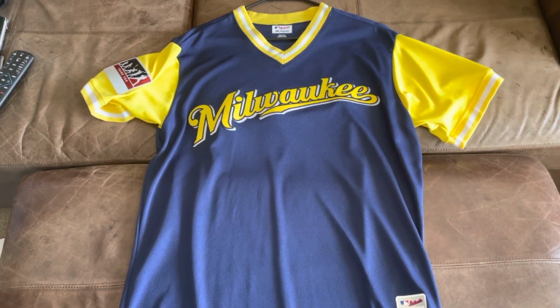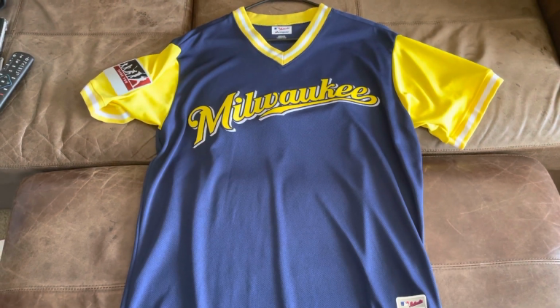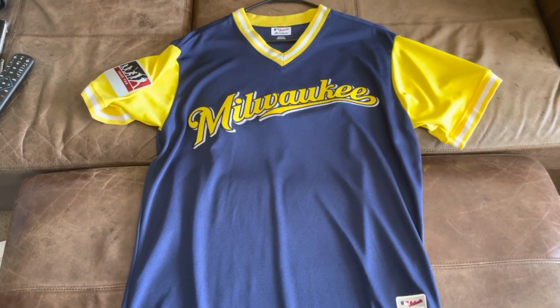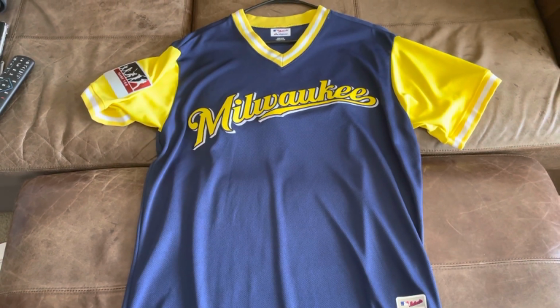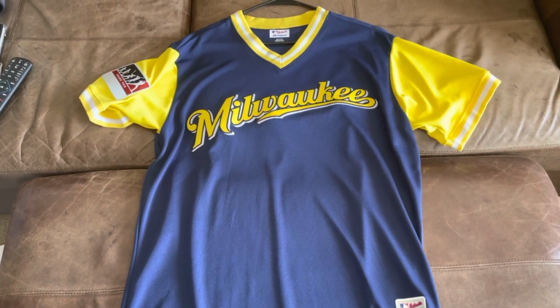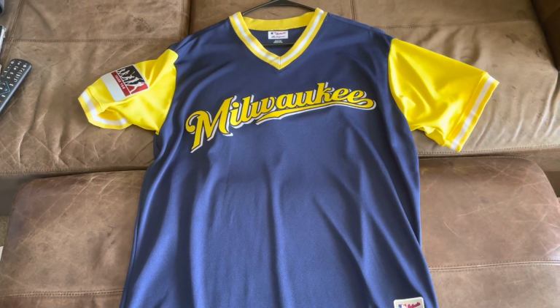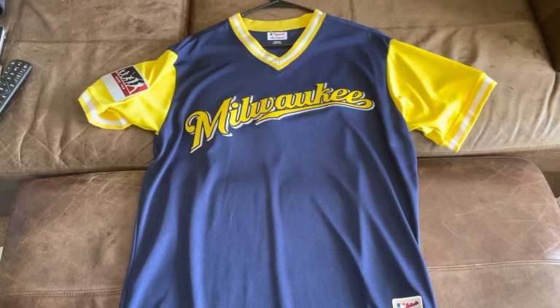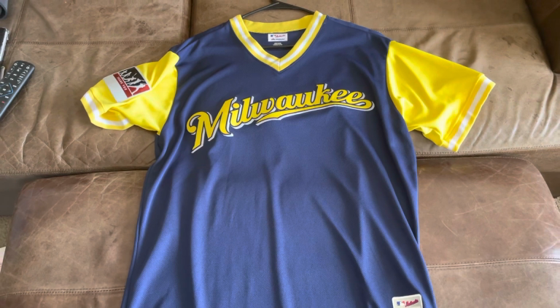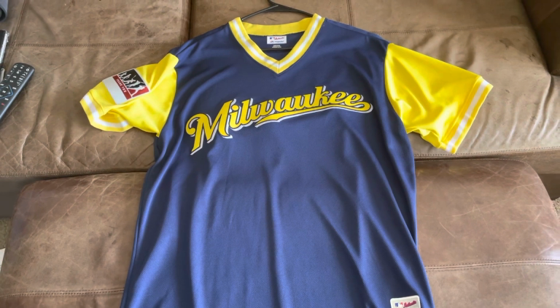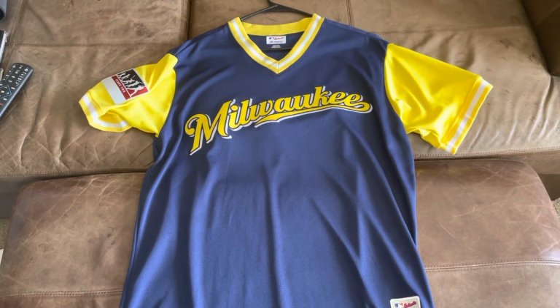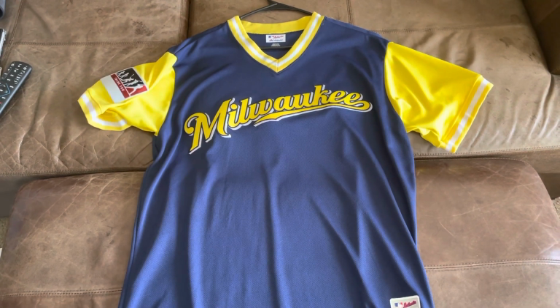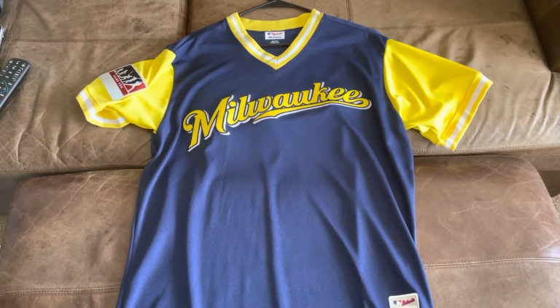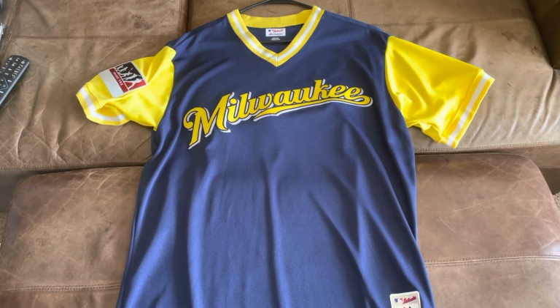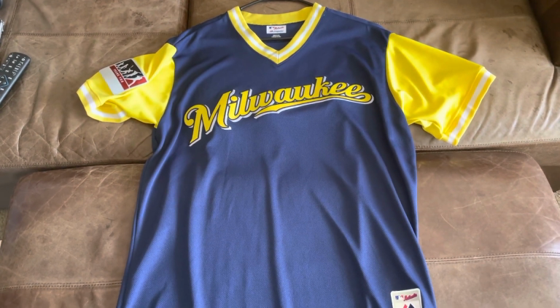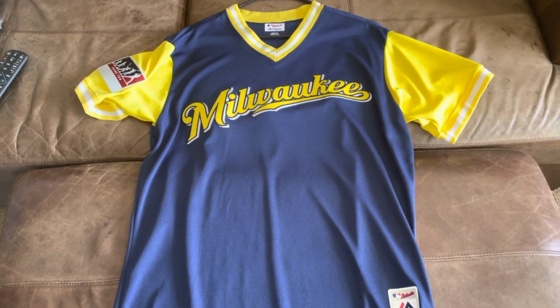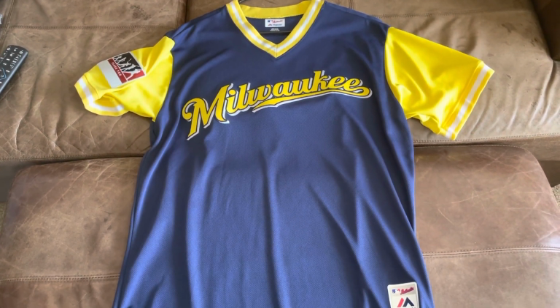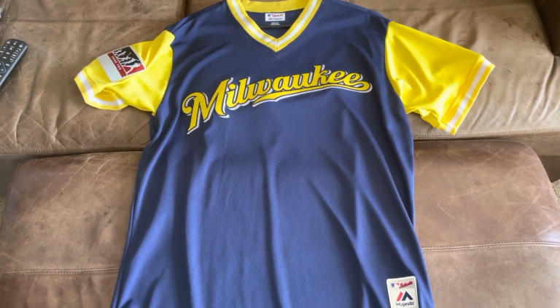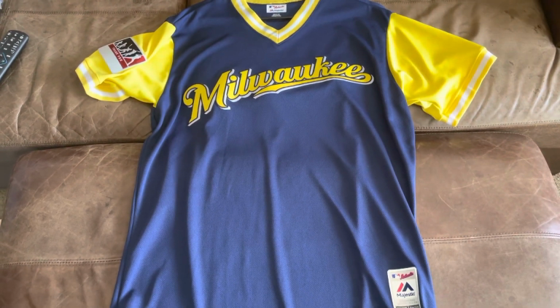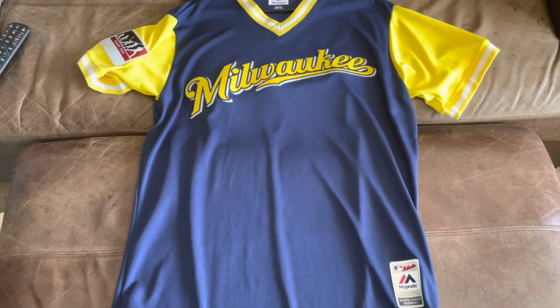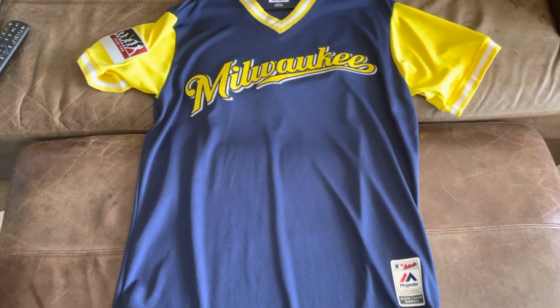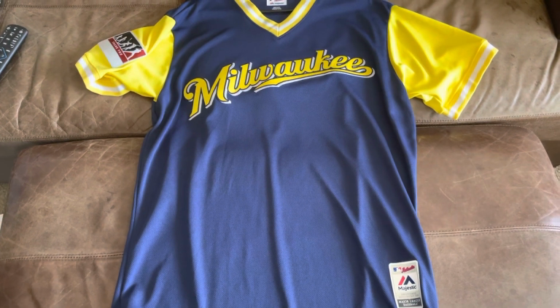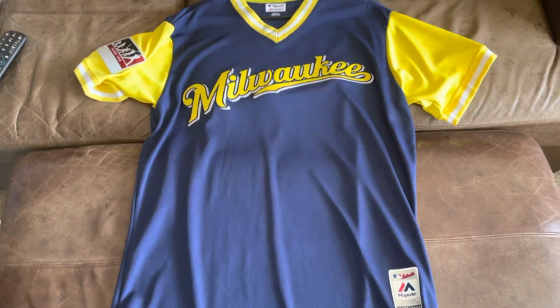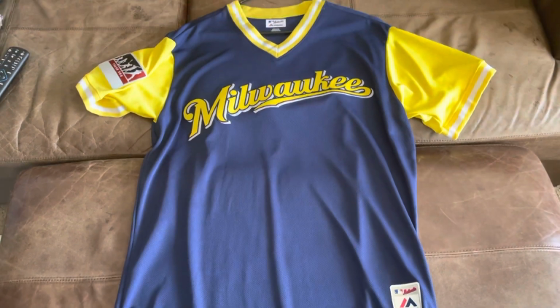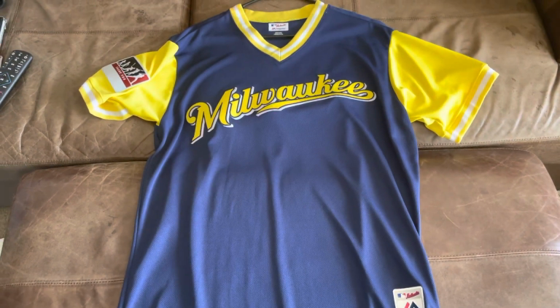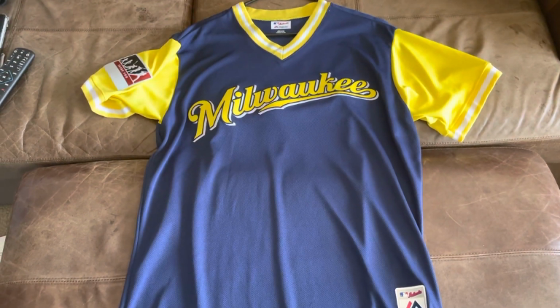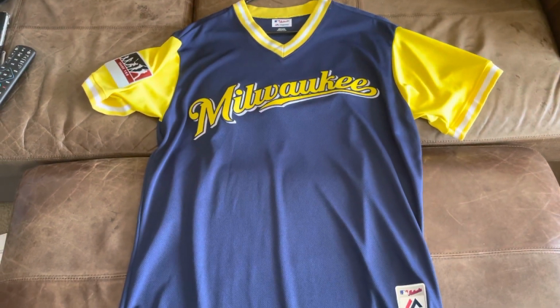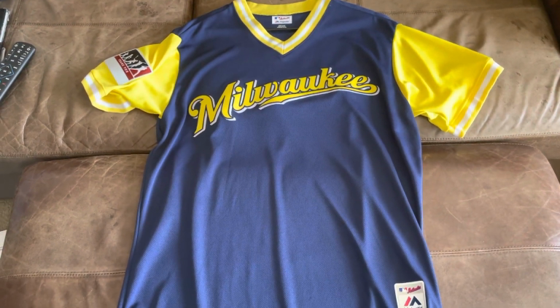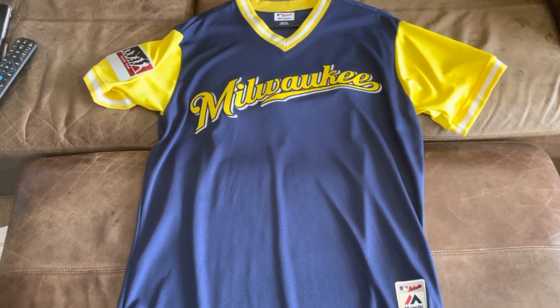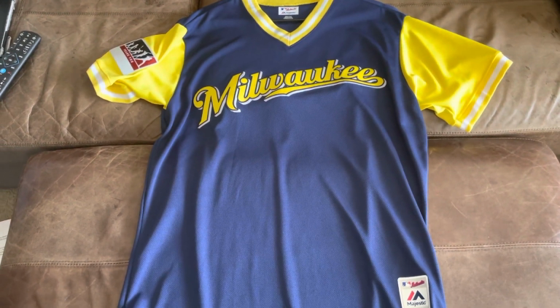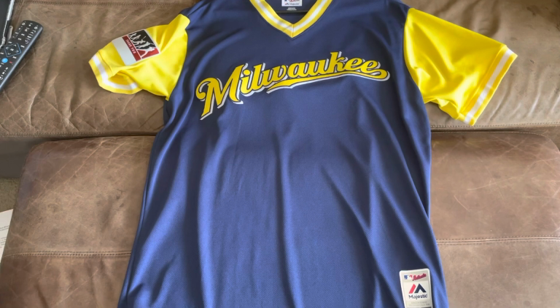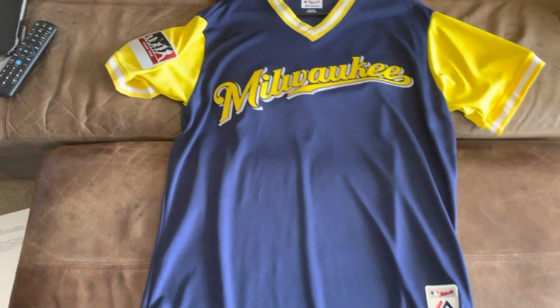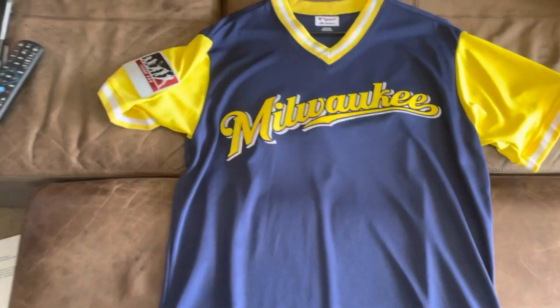This is their 2018 Players Weekend jersey that they wore. I think the Brewers were at Dodger Stadium in 2018 when they wore these. This is just a retail authentic with no player on the back or anything.